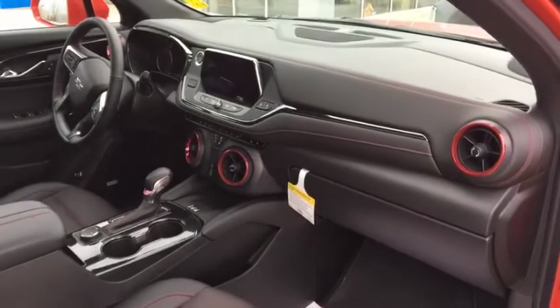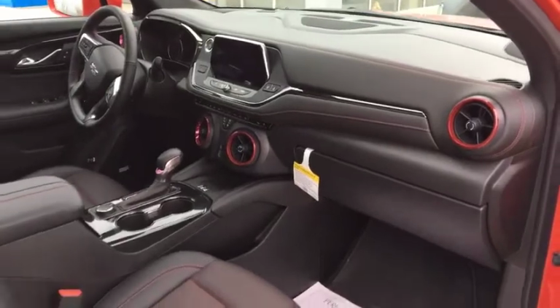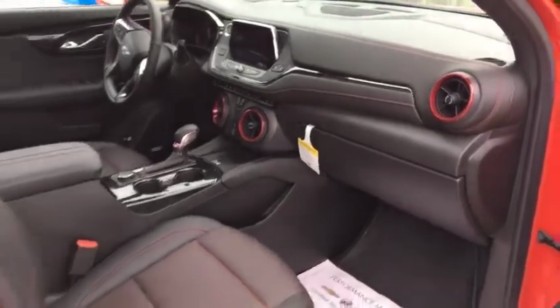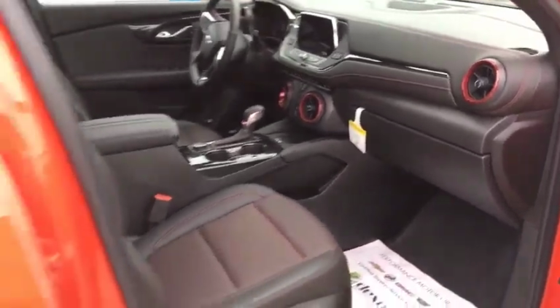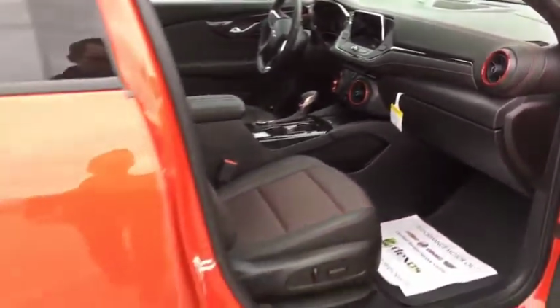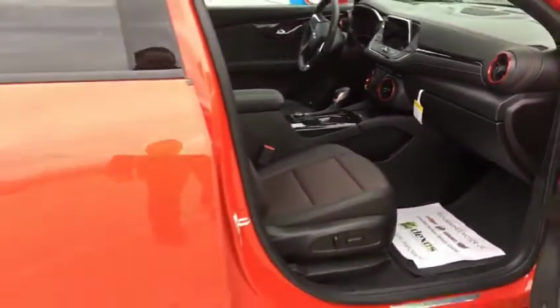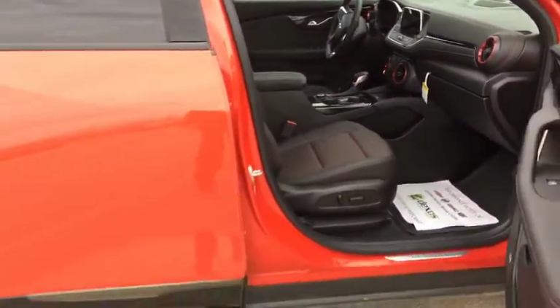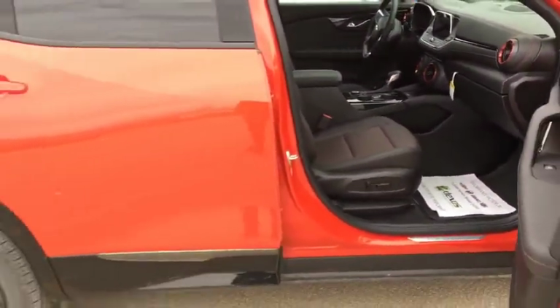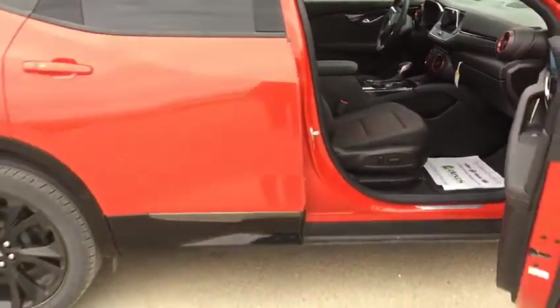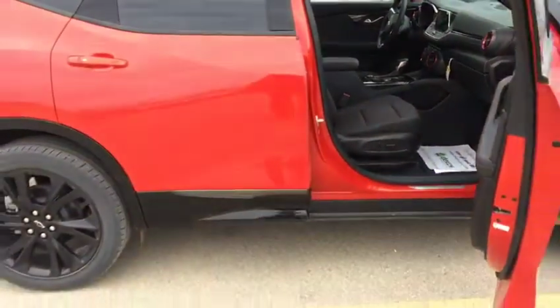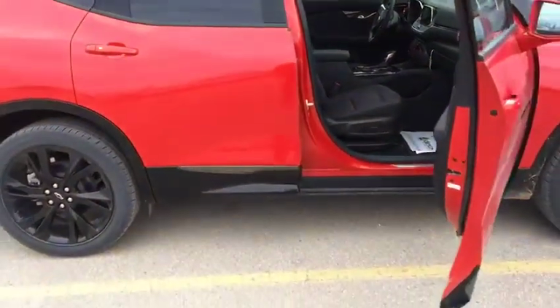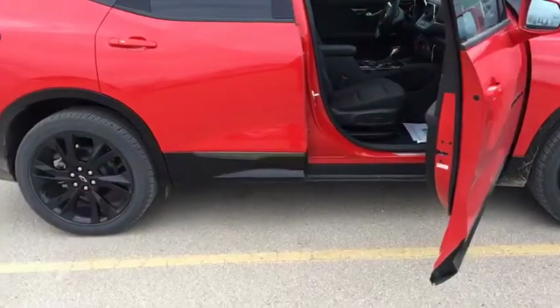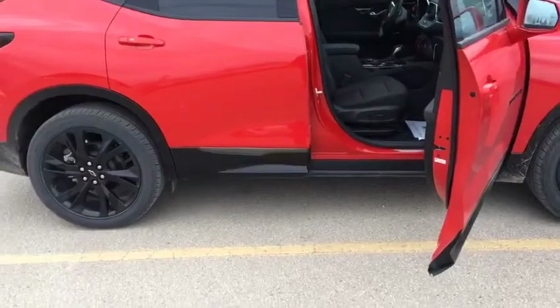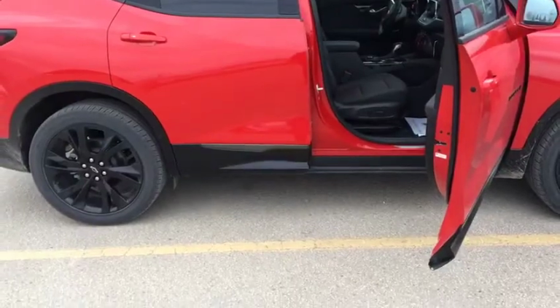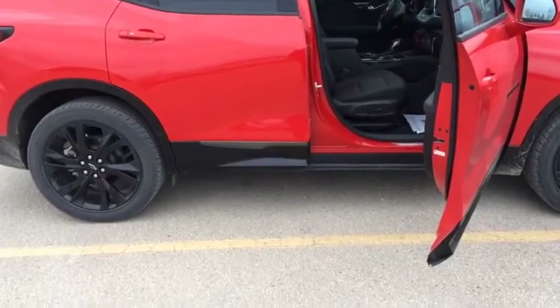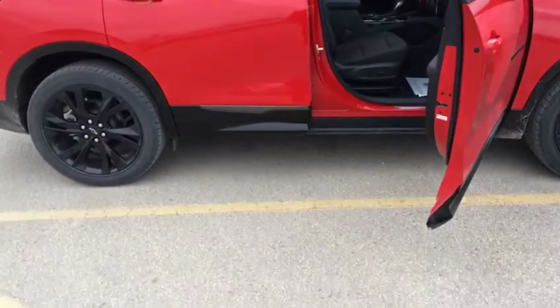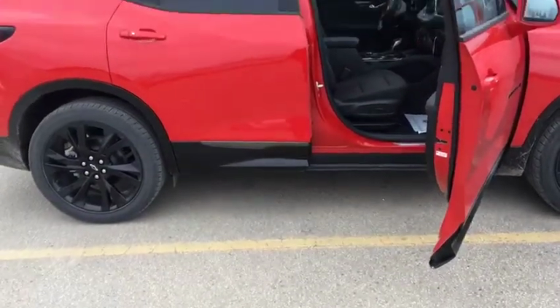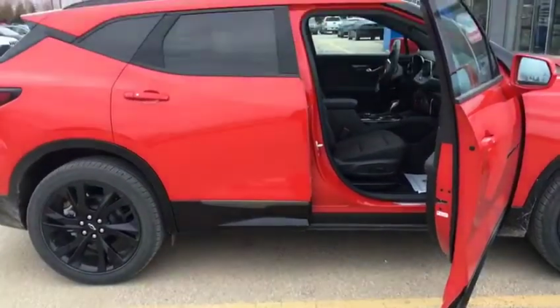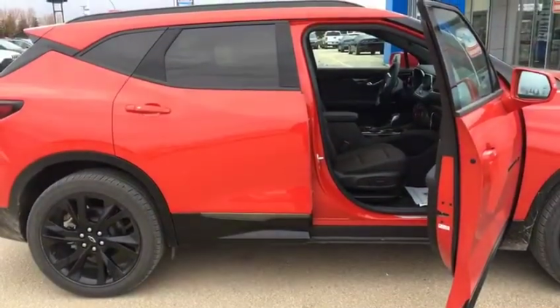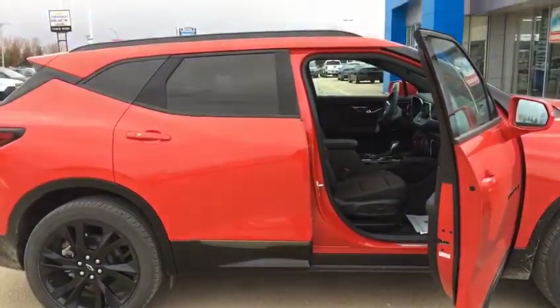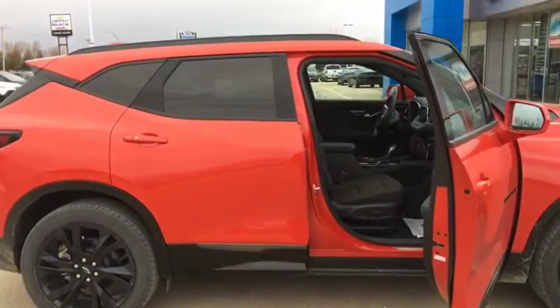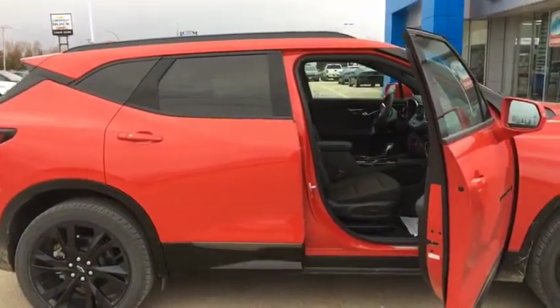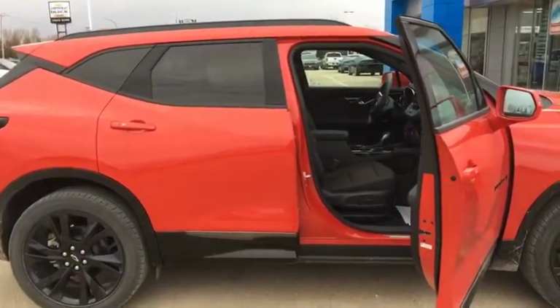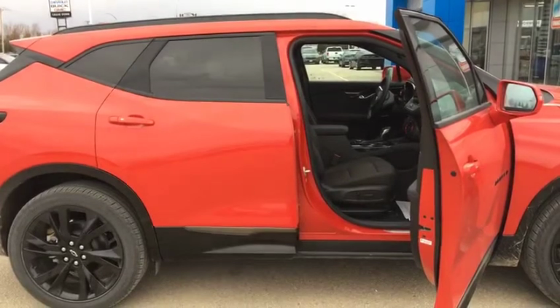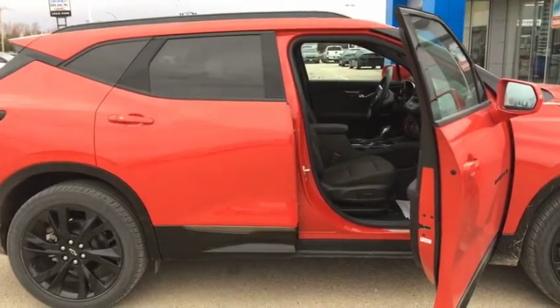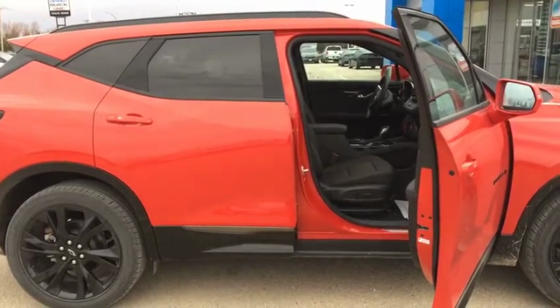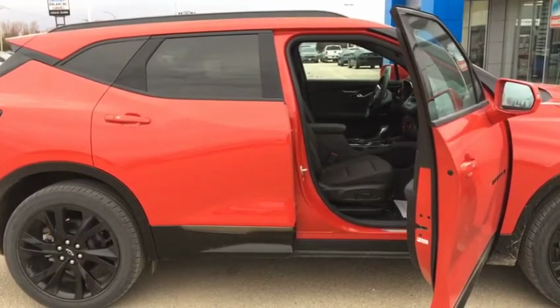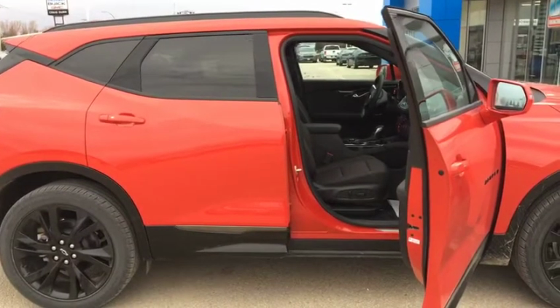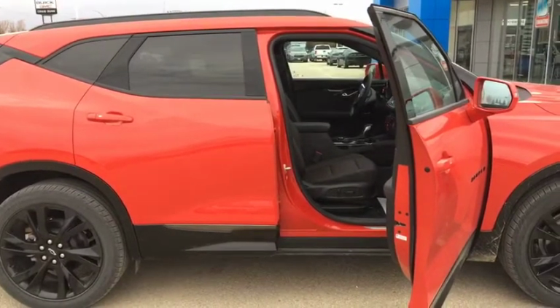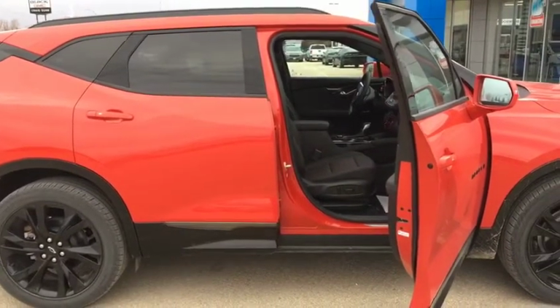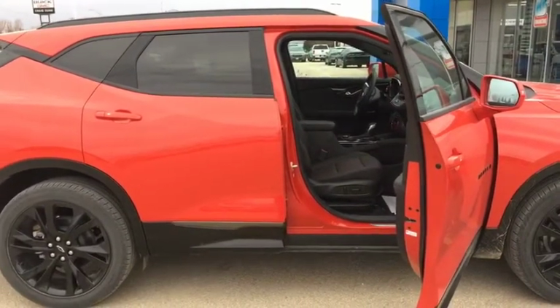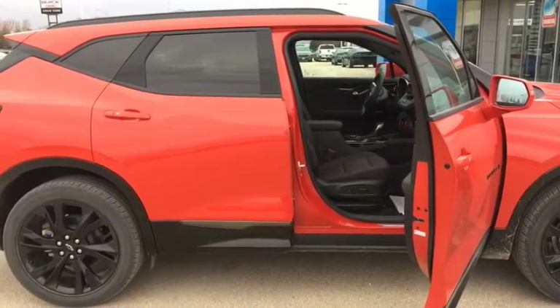Some really unique styling cues taken from the Camaro with the vent controls and everything. Overall a really beautiful vehicle — you have to check it out. Please let me know if I can answer any more of your questions or if you would like a video showing anything else about the vehicle. We're here at Craig Dunn GM. My name is Travis McKim and I hope this video was very helpful to you. Thank you very much.